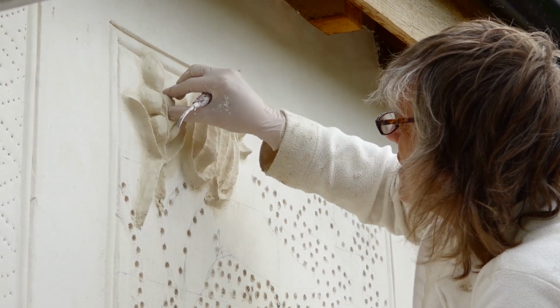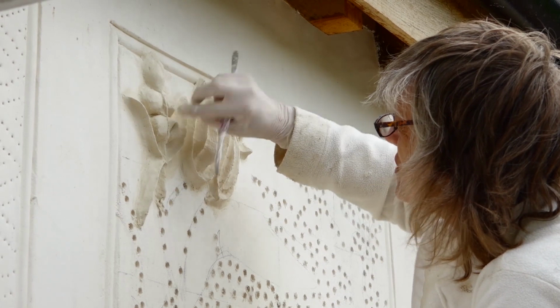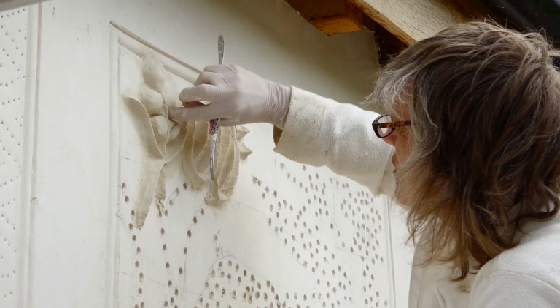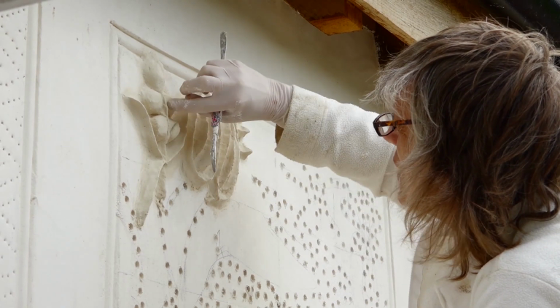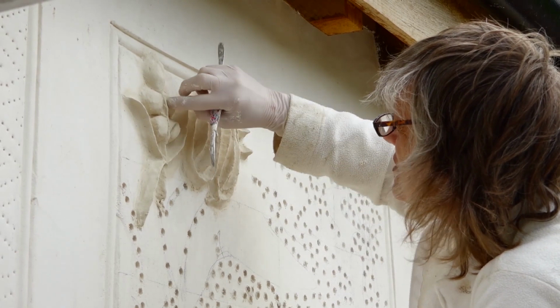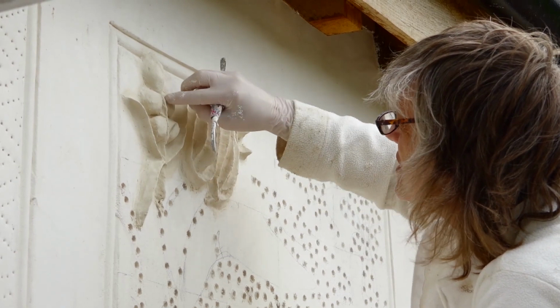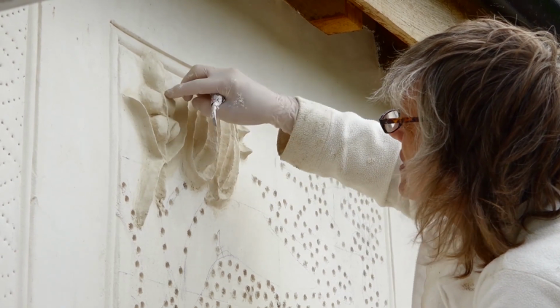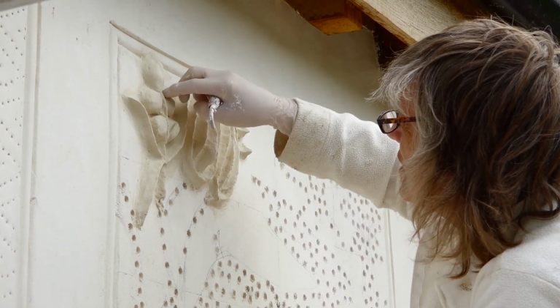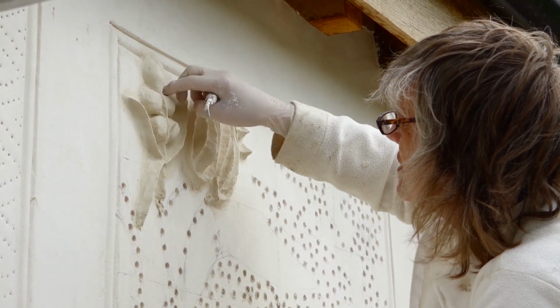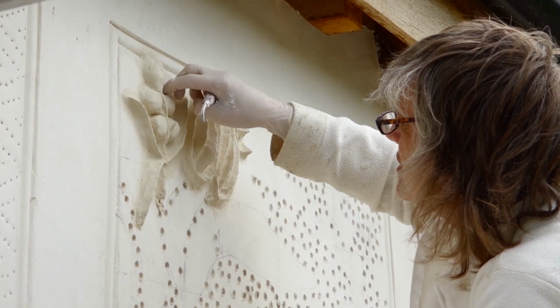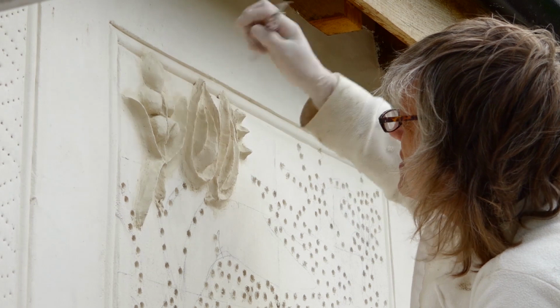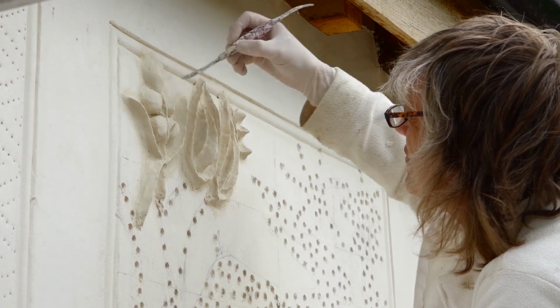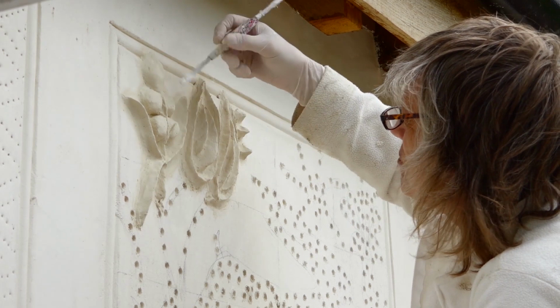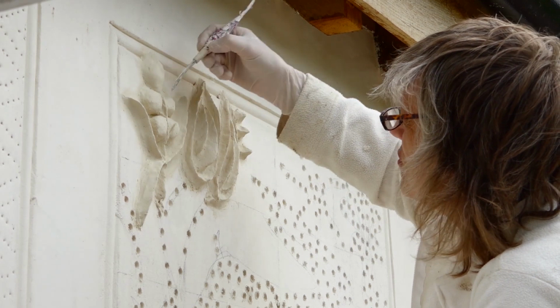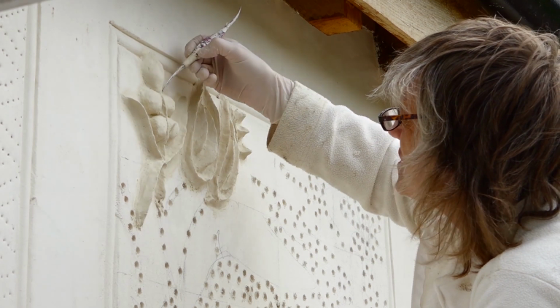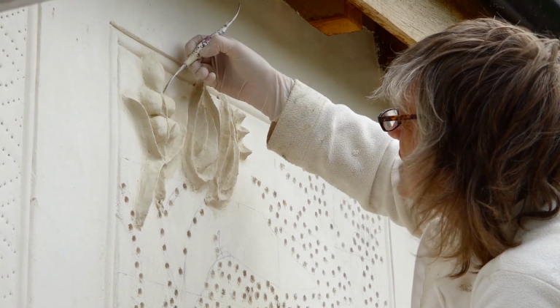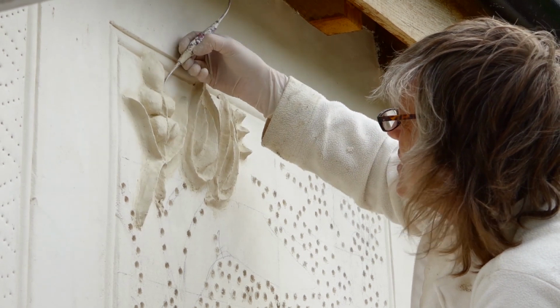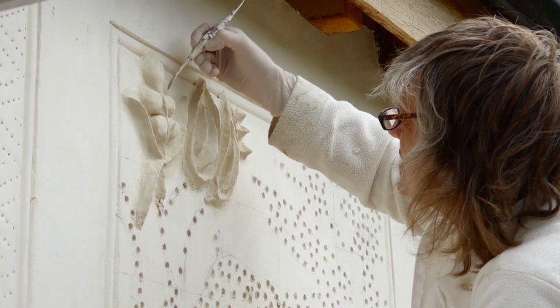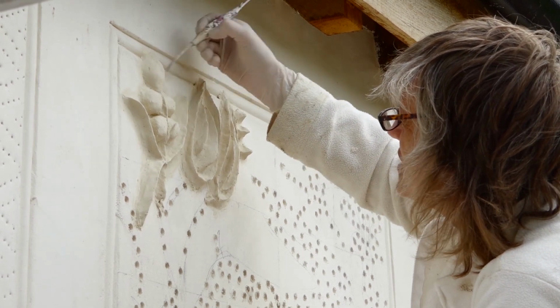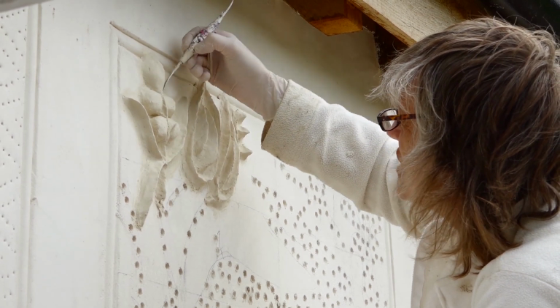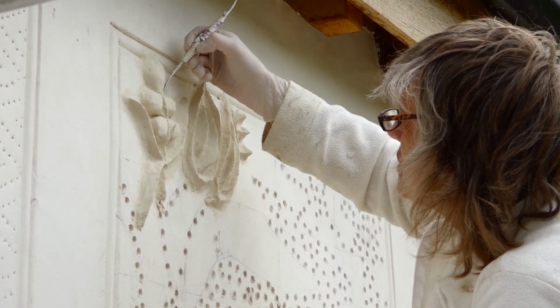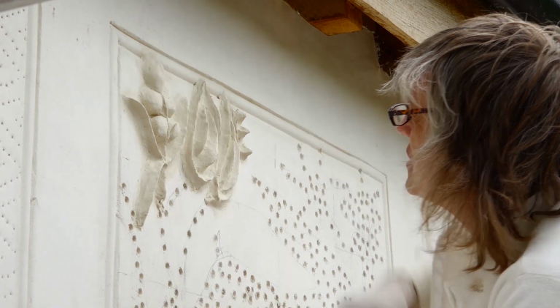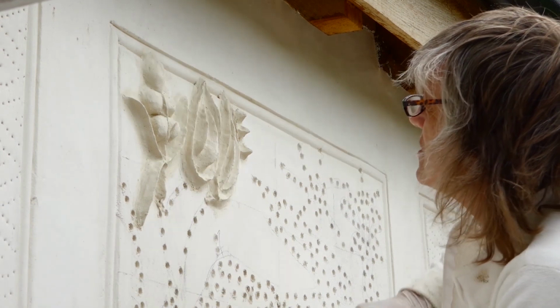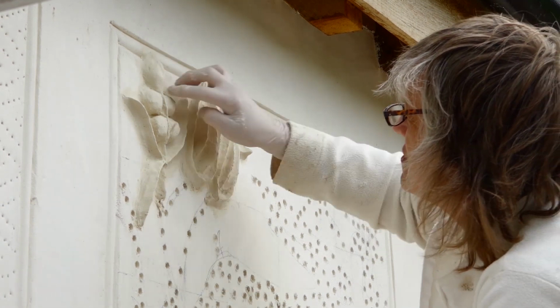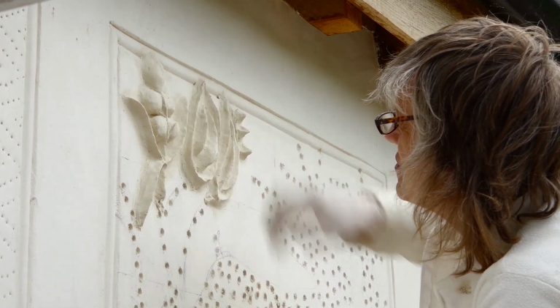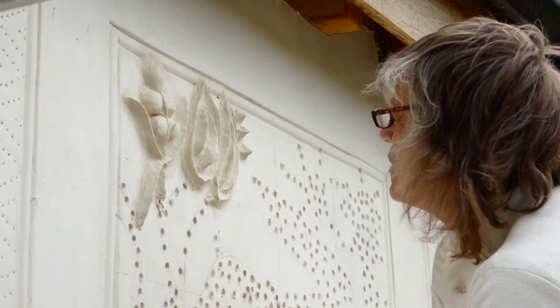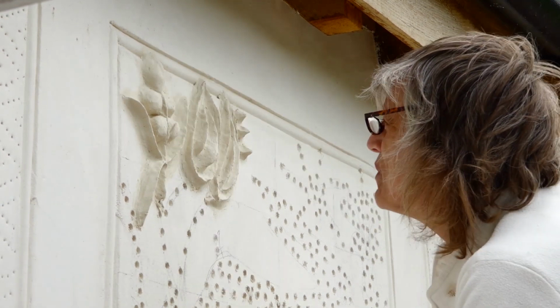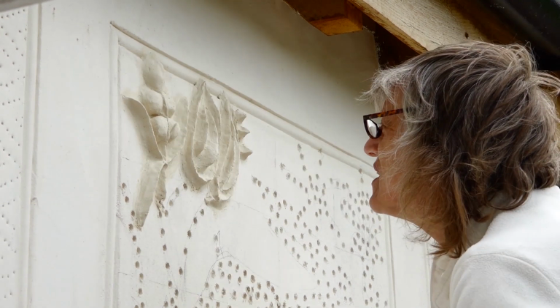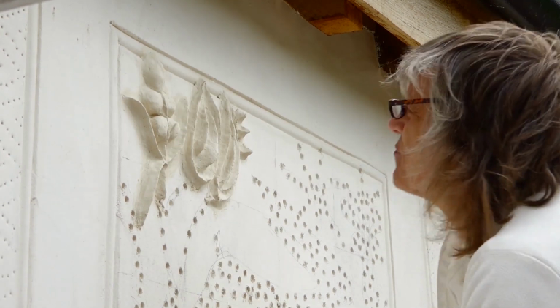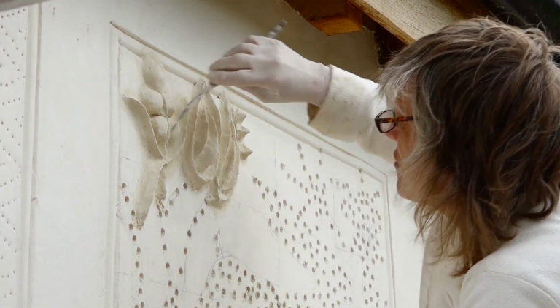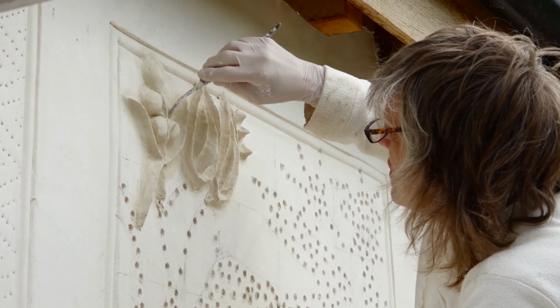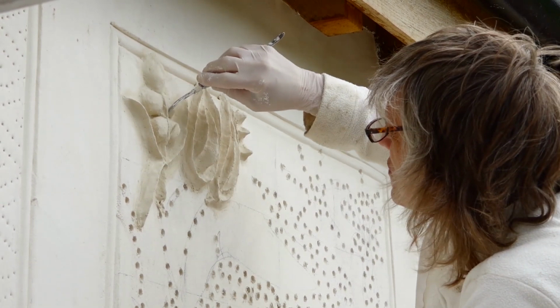I went and stood down on the ground behind the scaffold, and I realised there wasn't really enough detail on that parget. So I'm putting an incised line into each of the... there we are.